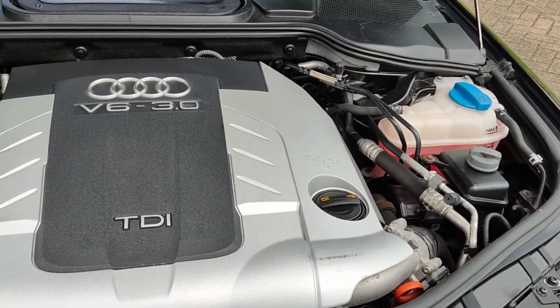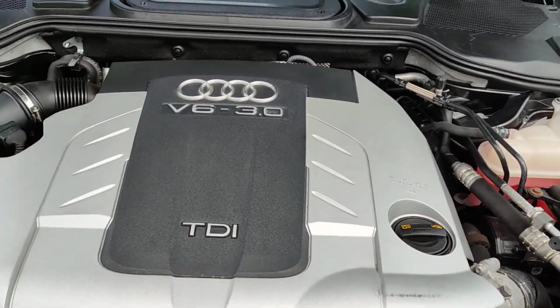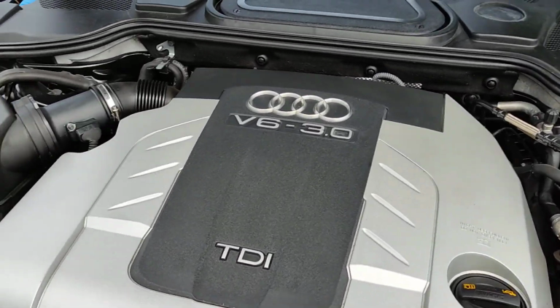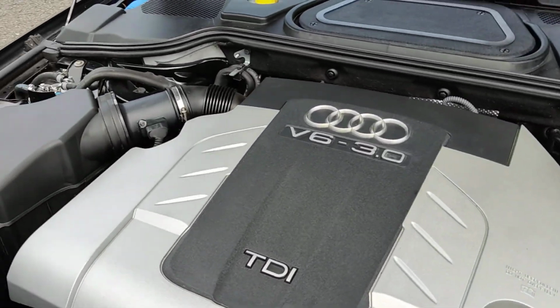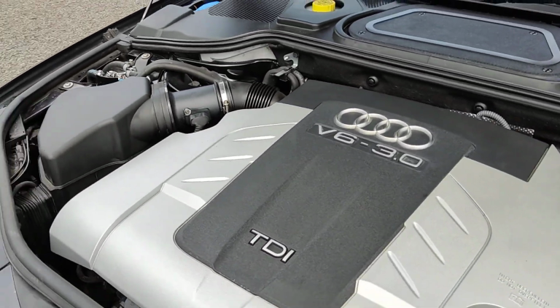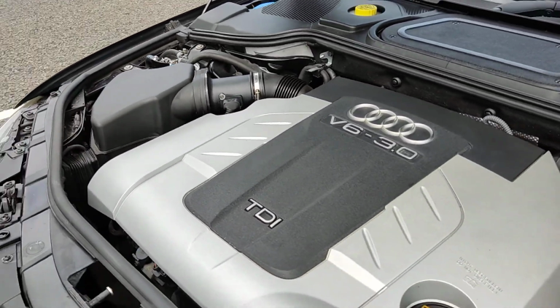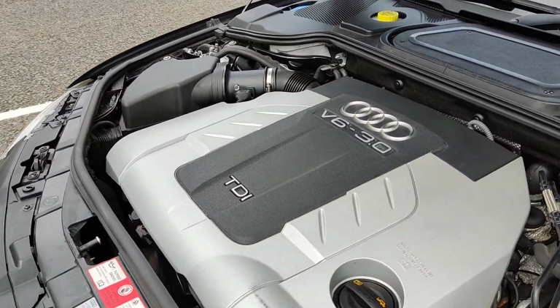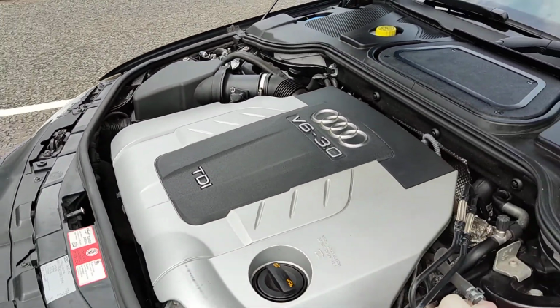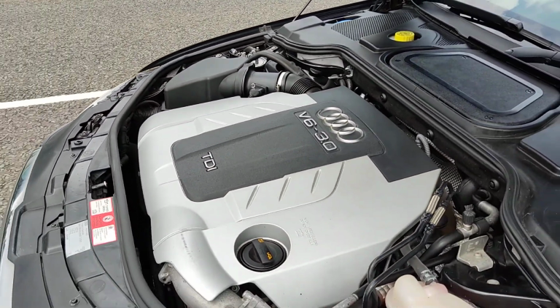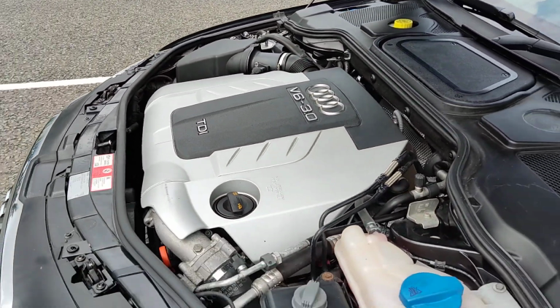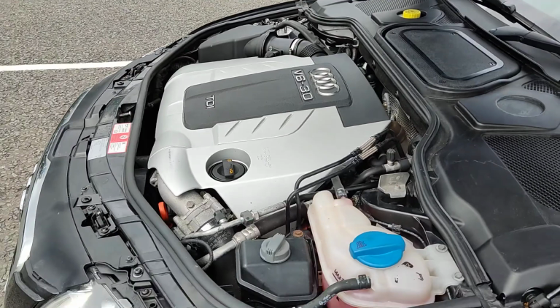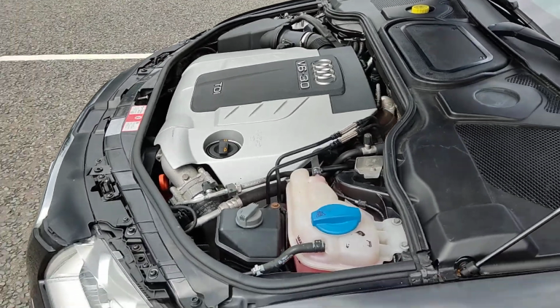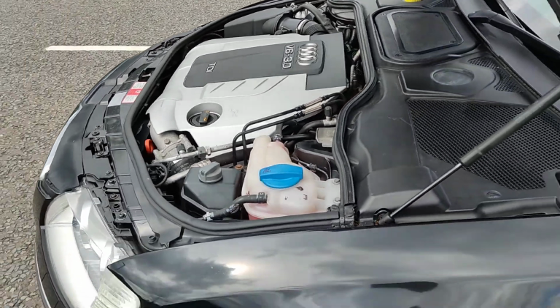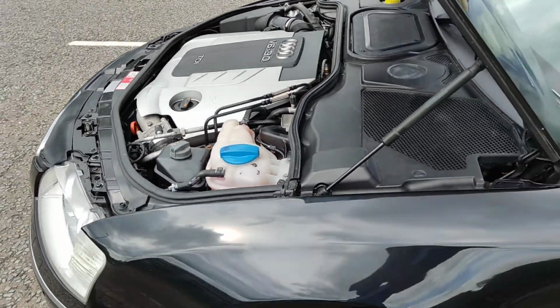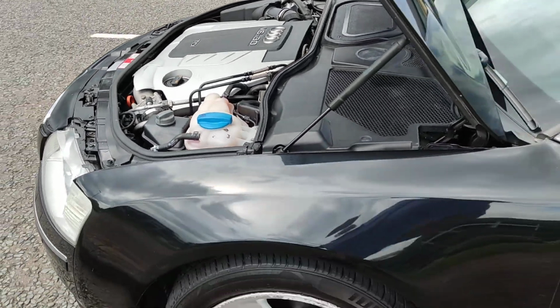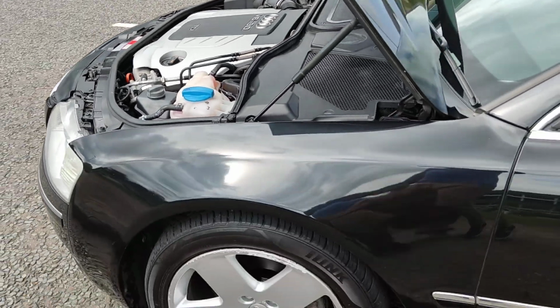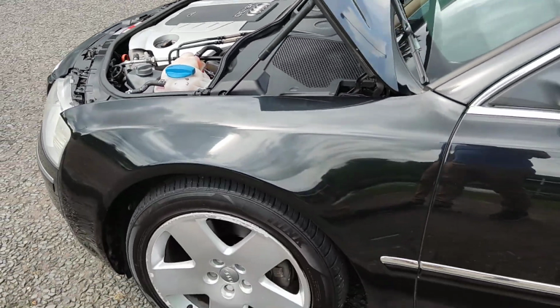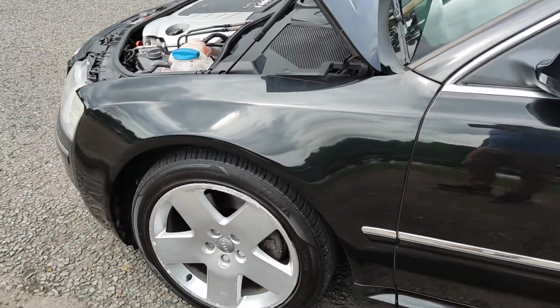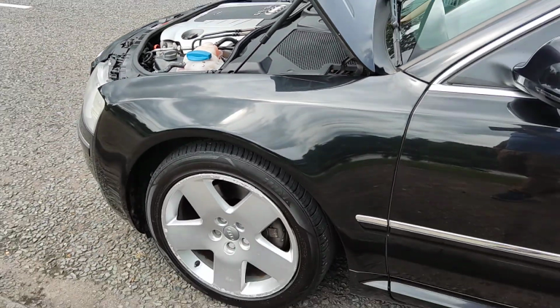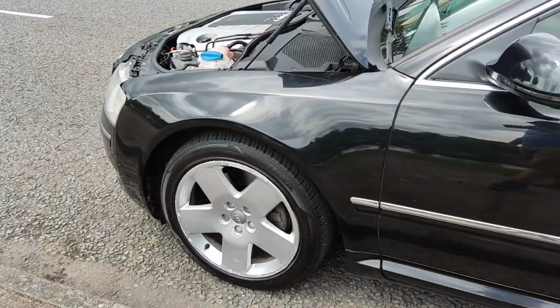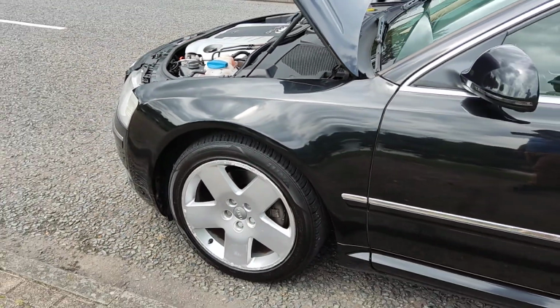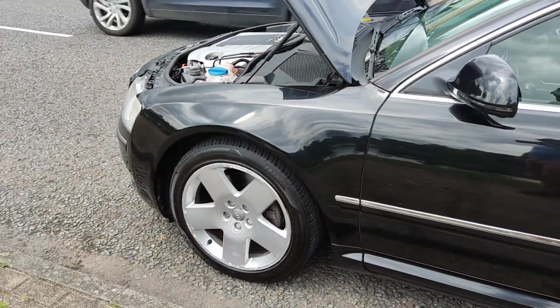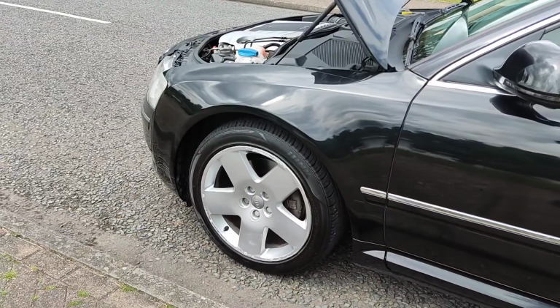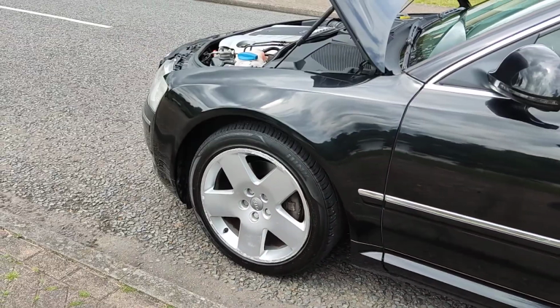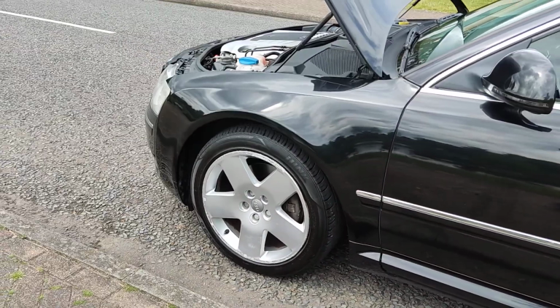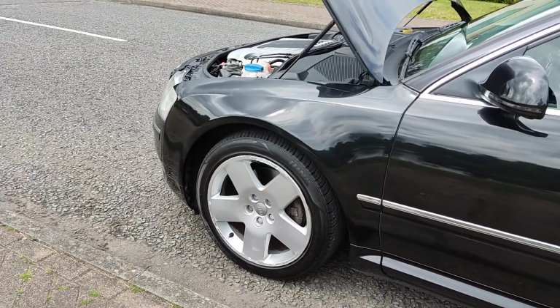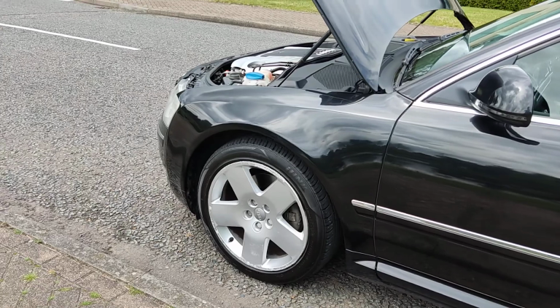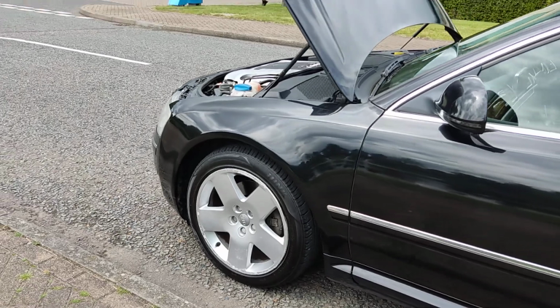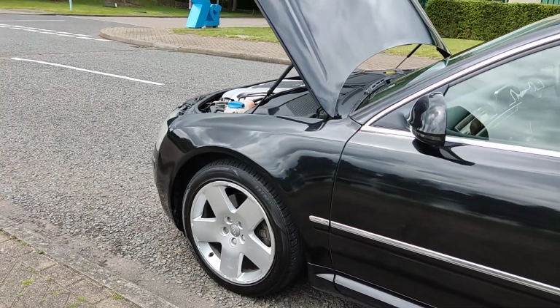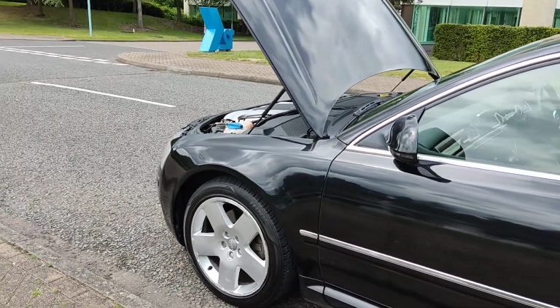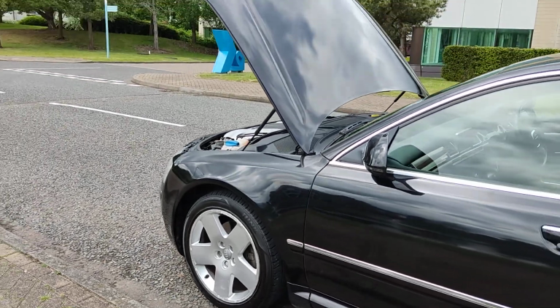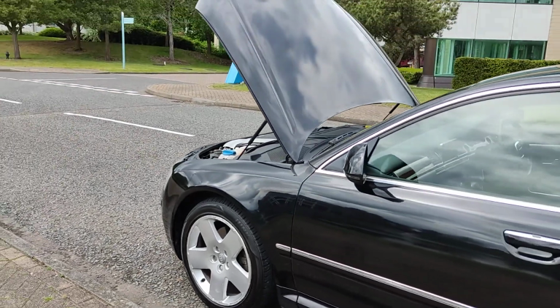Engine sound very nice and smooth, recently serviced, nice and clean, 18 inch alloy wheels in excellent condition.